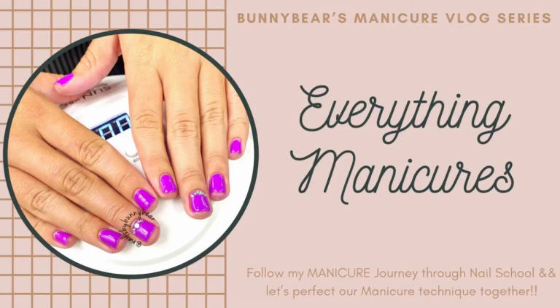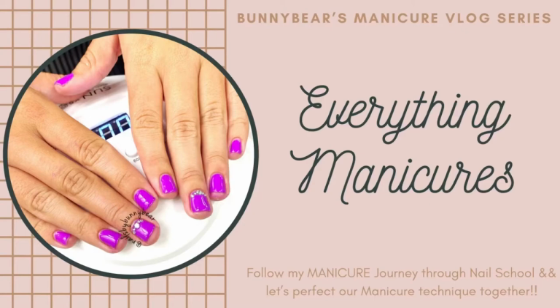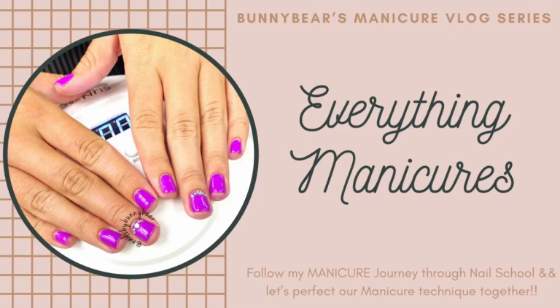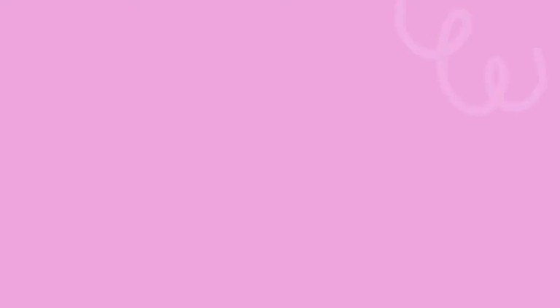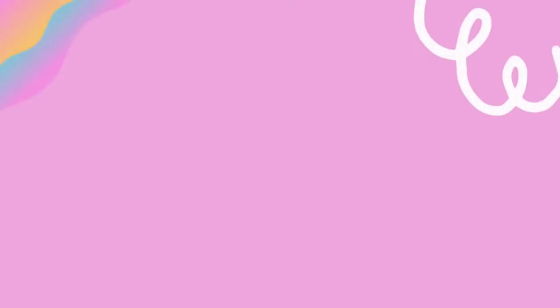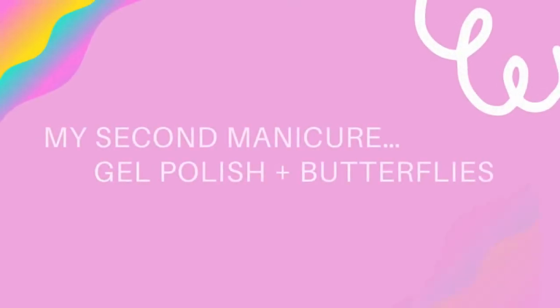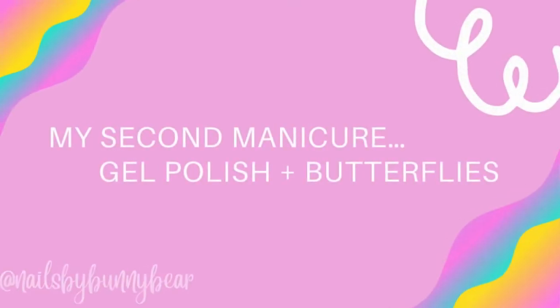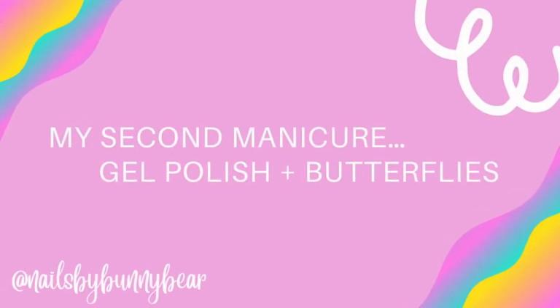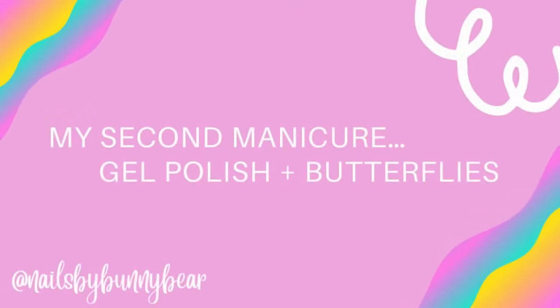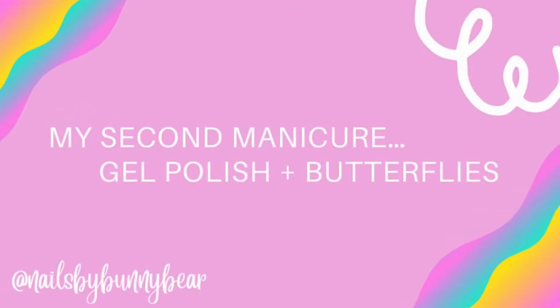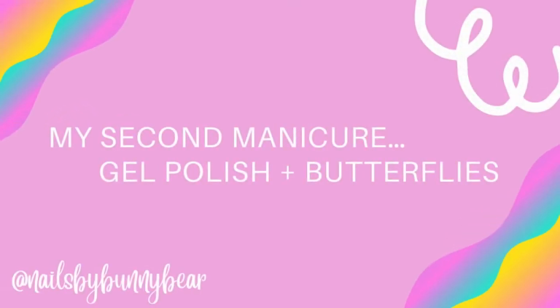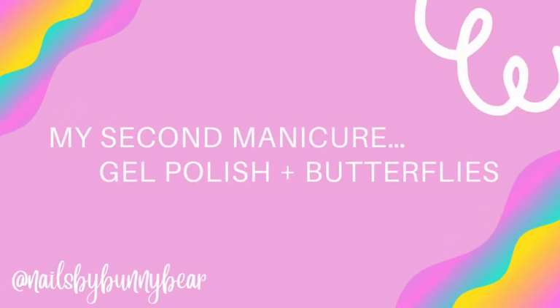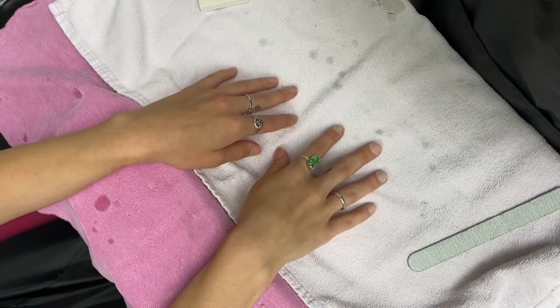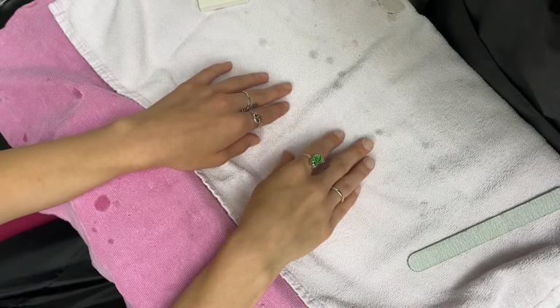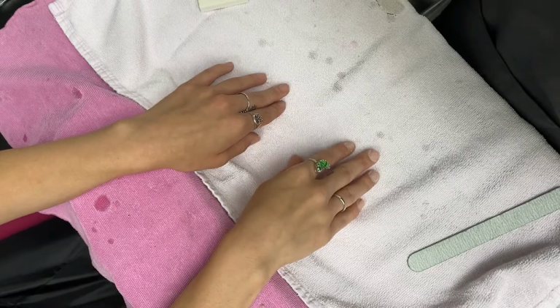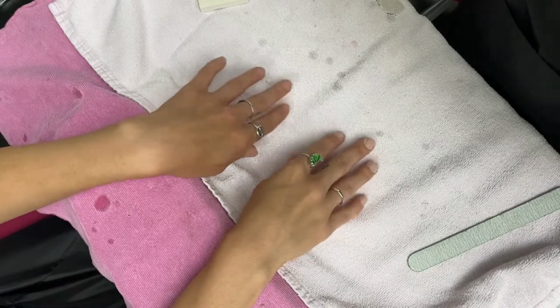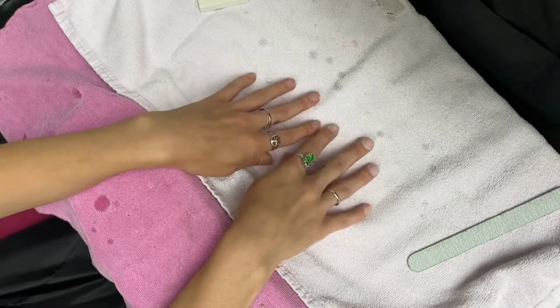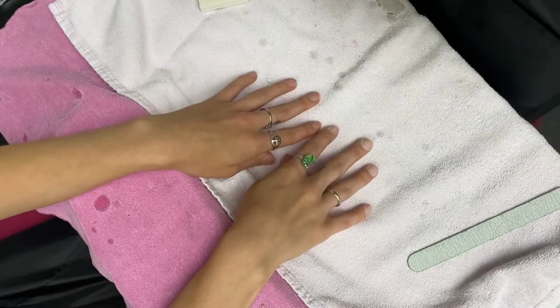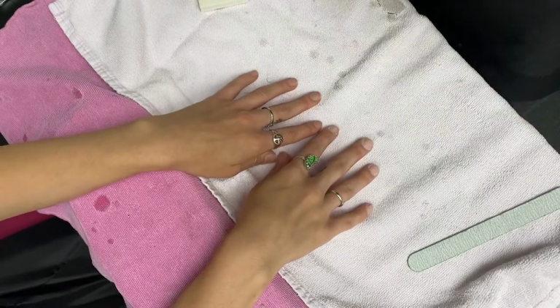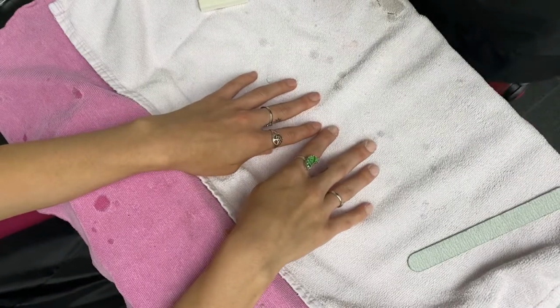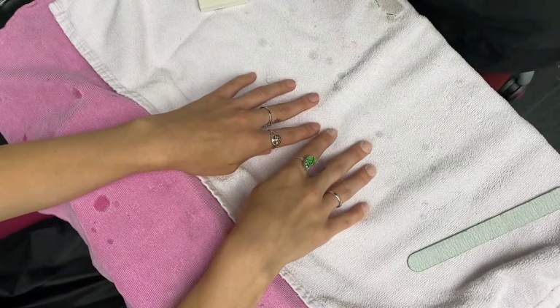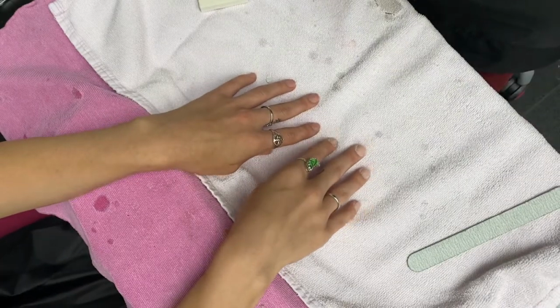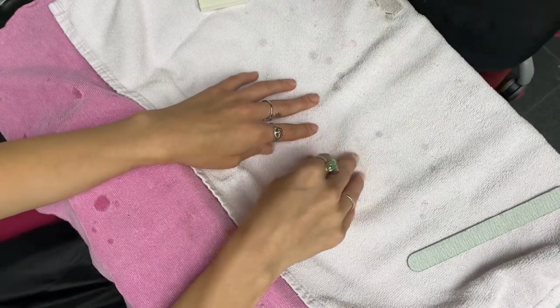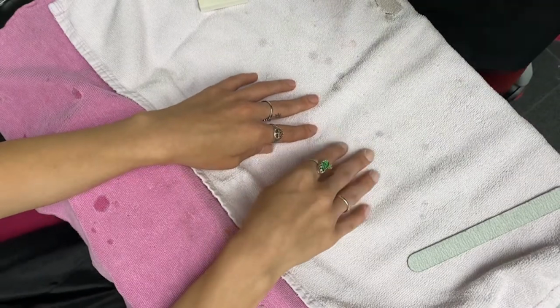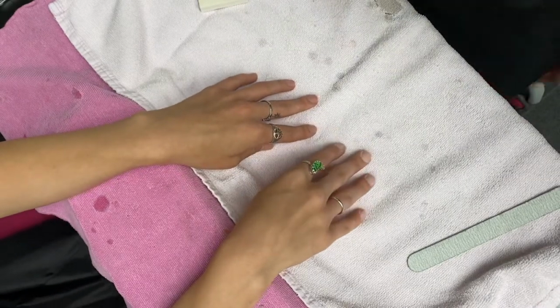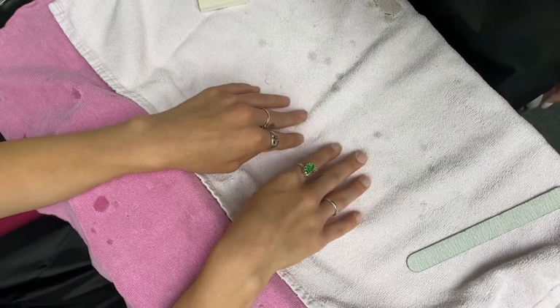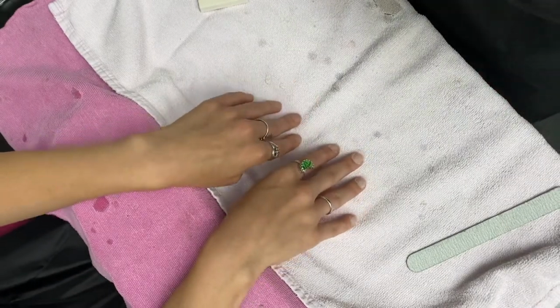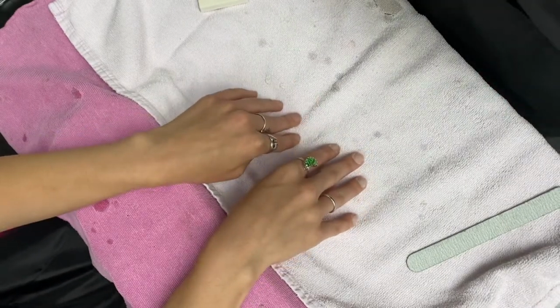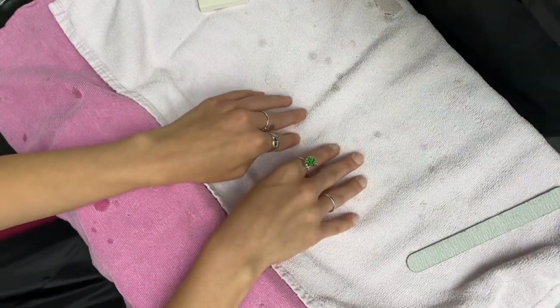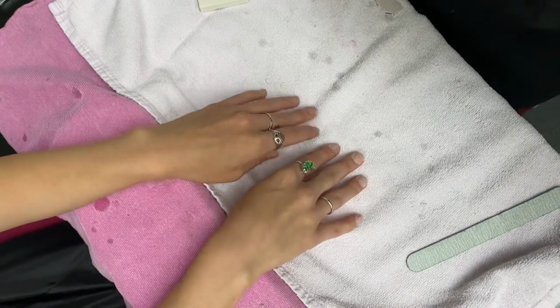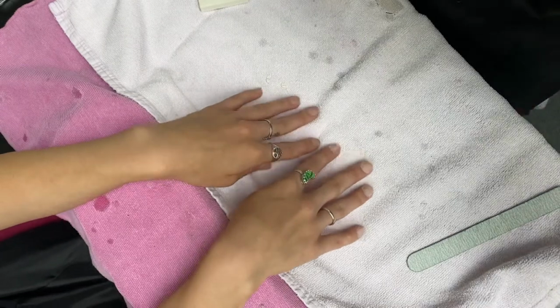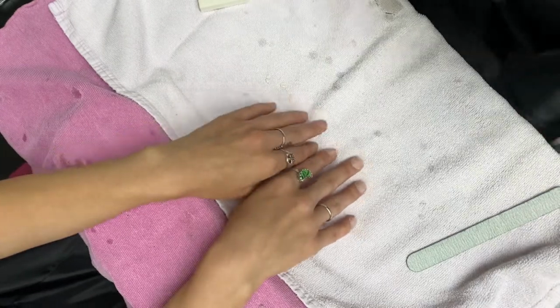Hey everyone, welcome back to my second video in my manicure vlog series. And if it's your first time here, welcome. Thank you so much for being here on the channel. I hope you get something out of it.